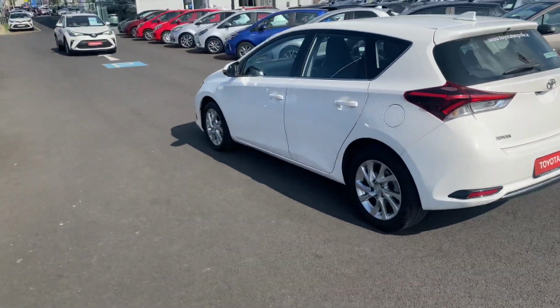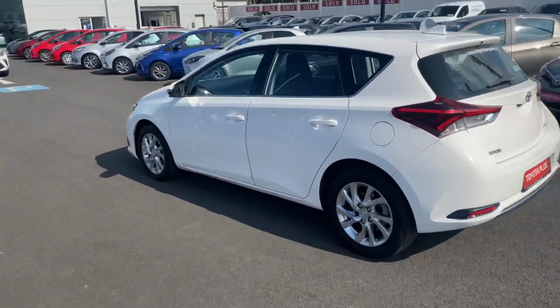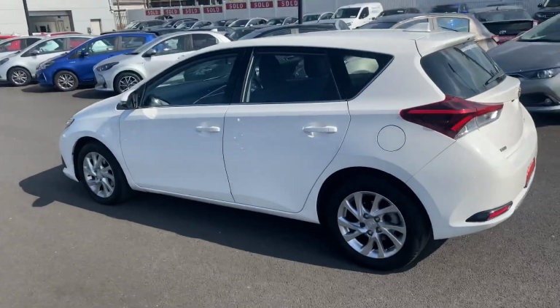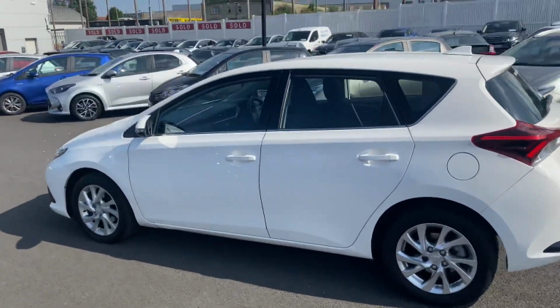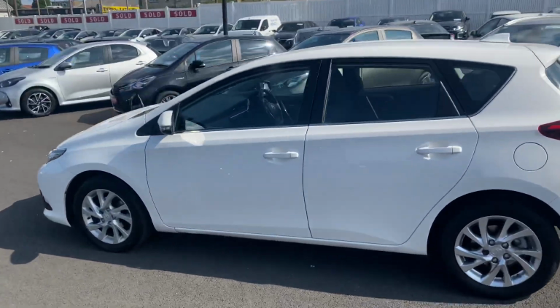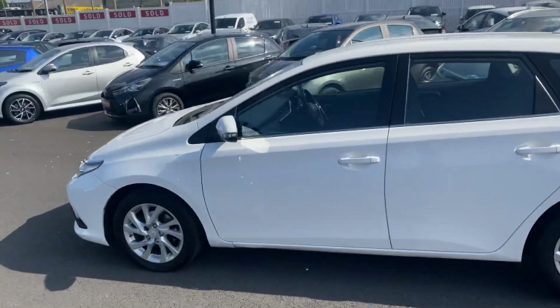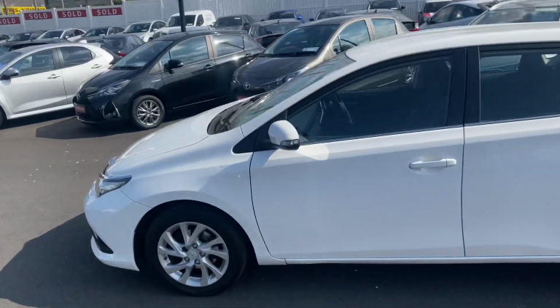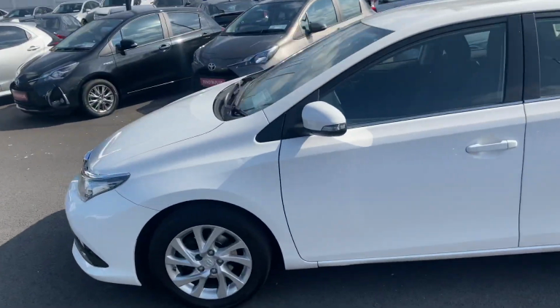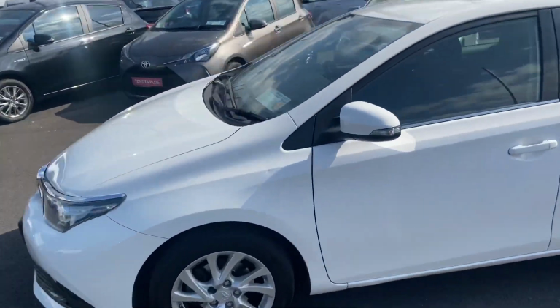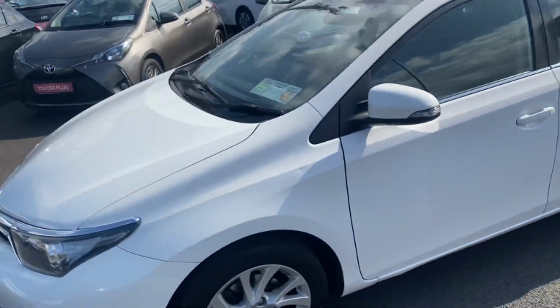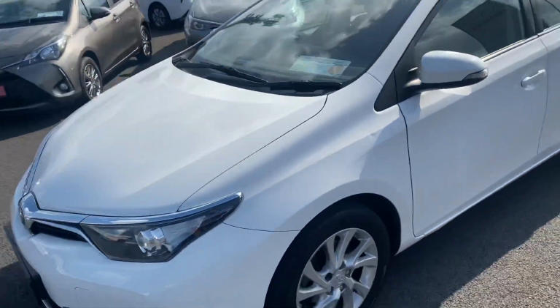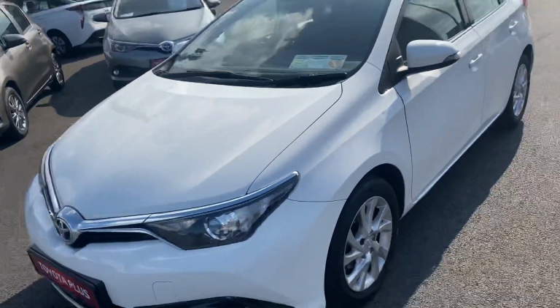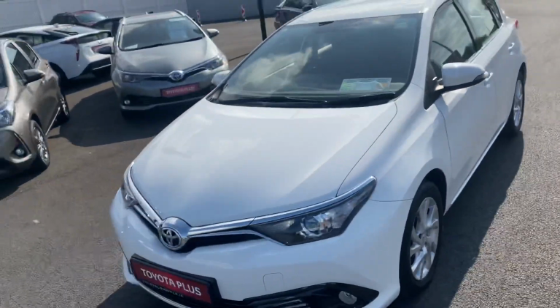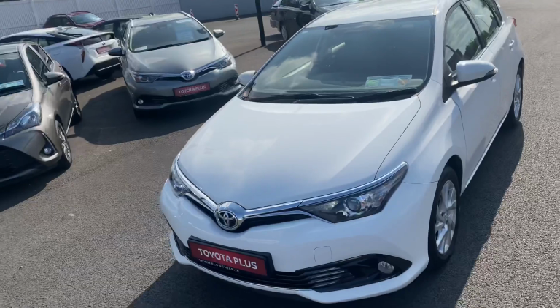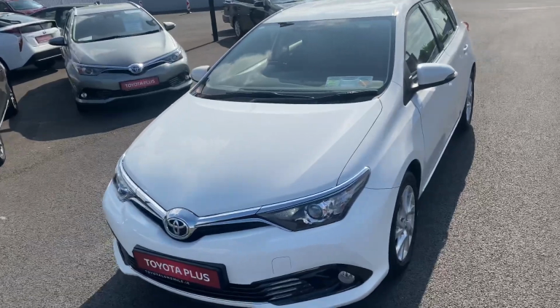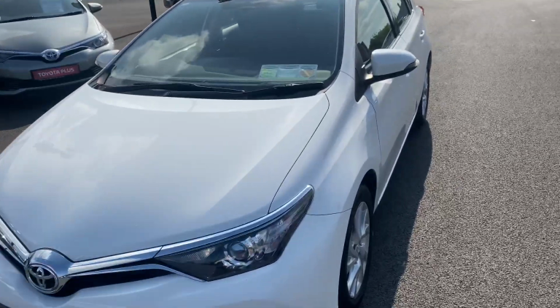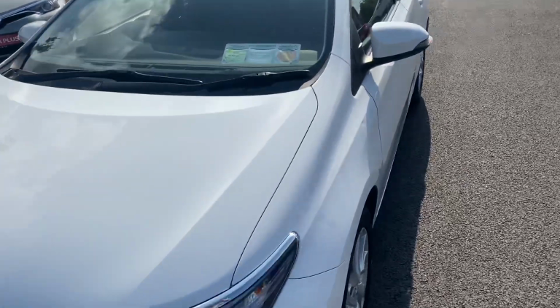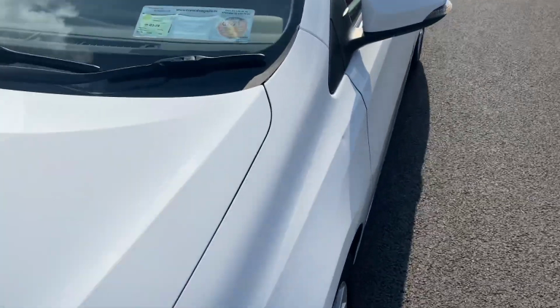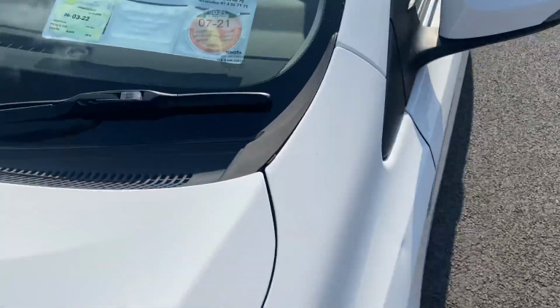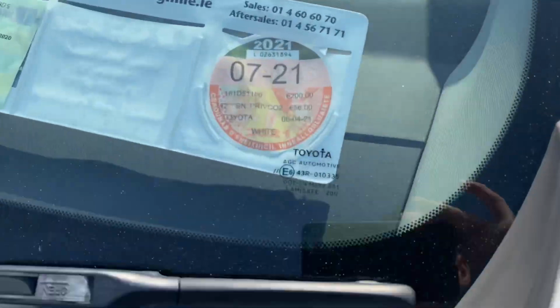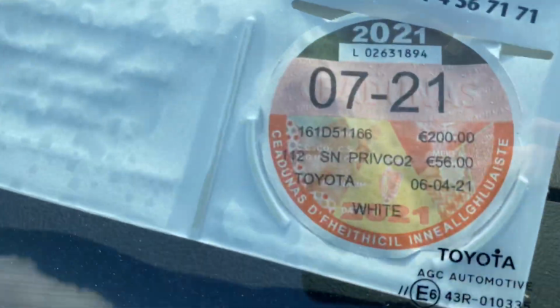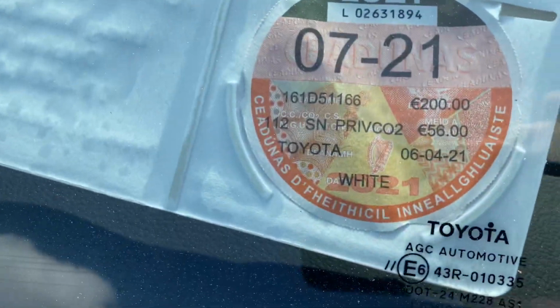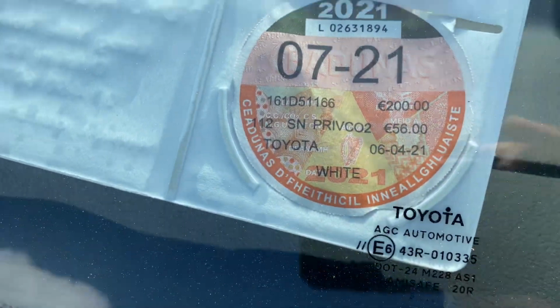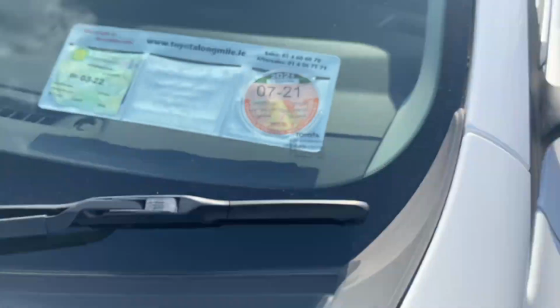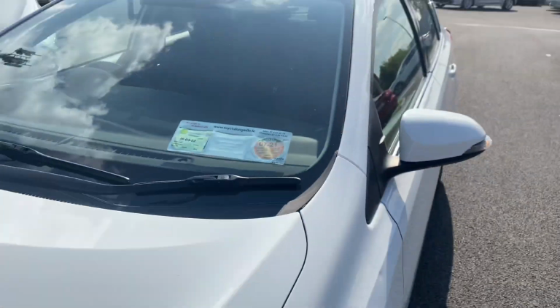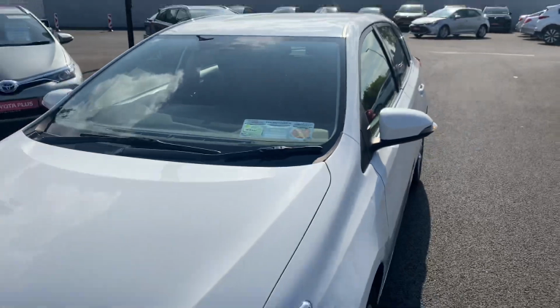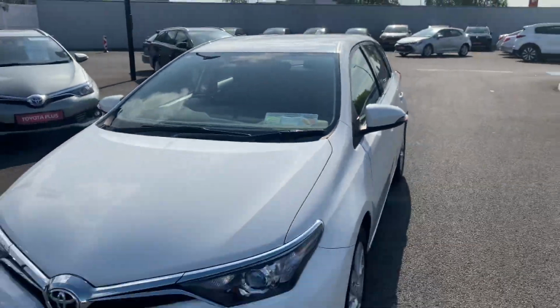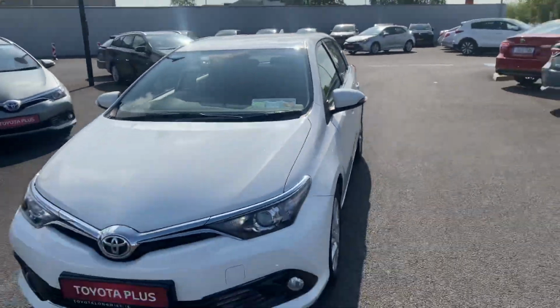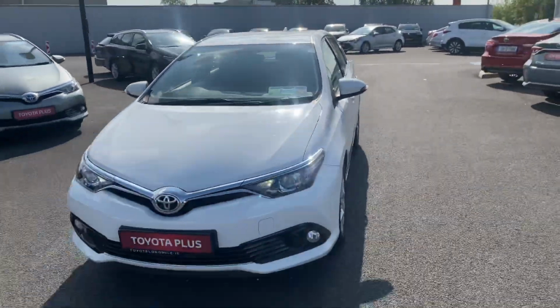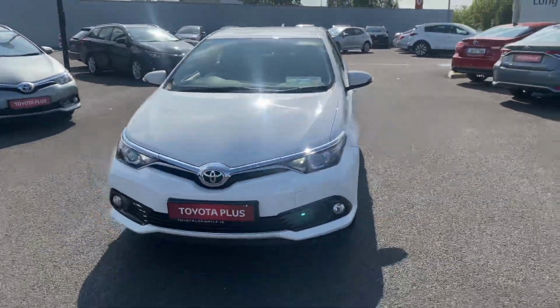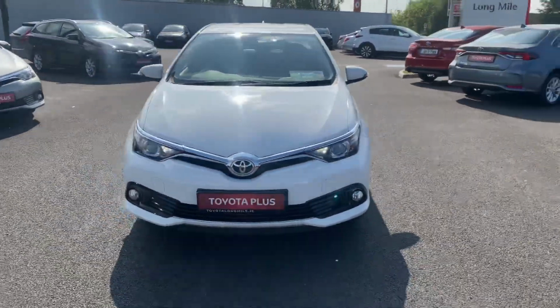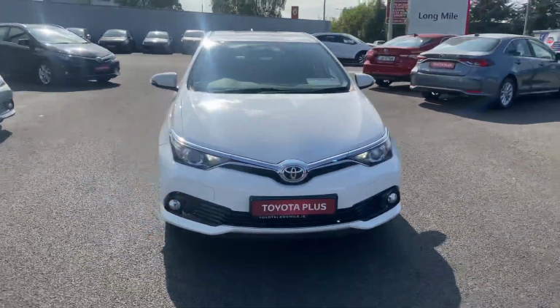This 2016 Auris 1.2 Turbo Luna comes with a year's warranty and a year's roadside assistance. It's in a low tax bracket of €200 a year and is now available to view at Teo Longwell.